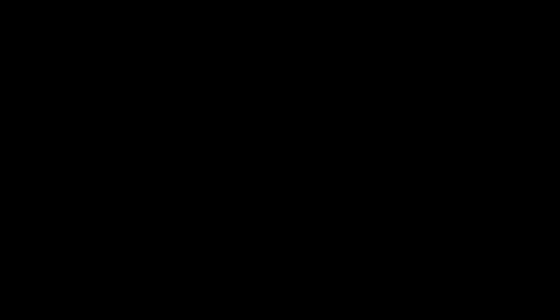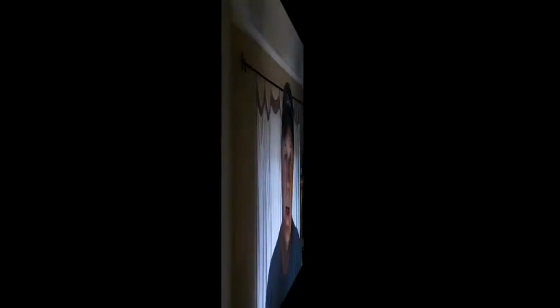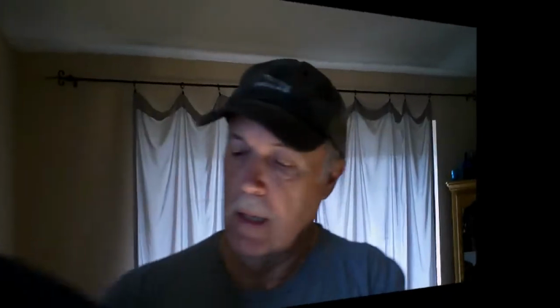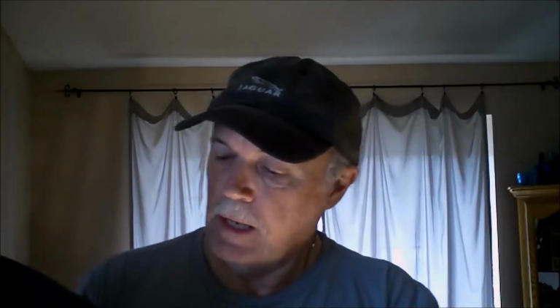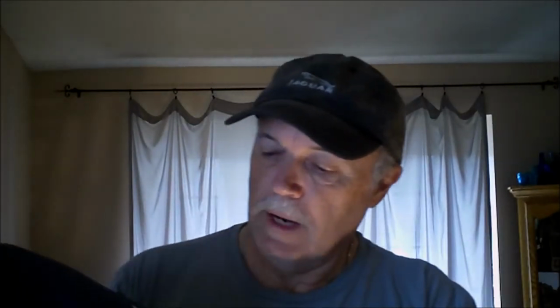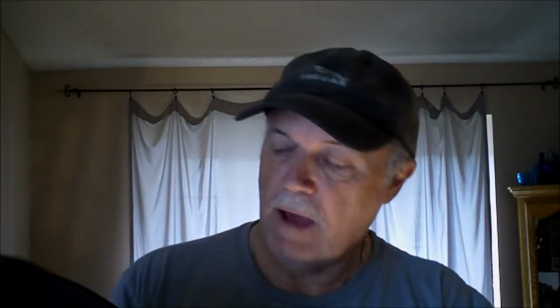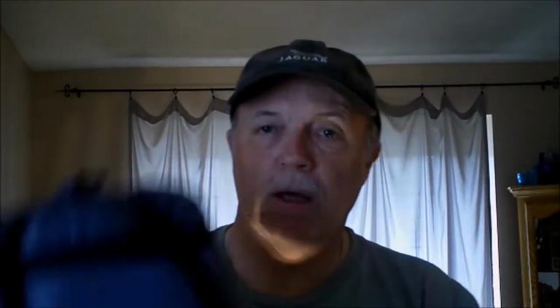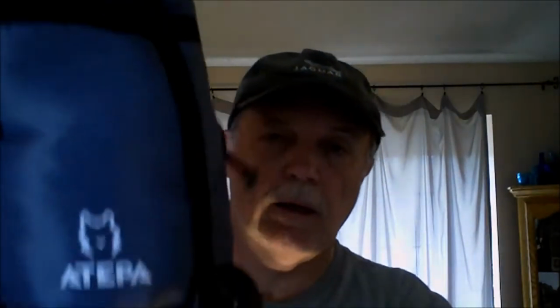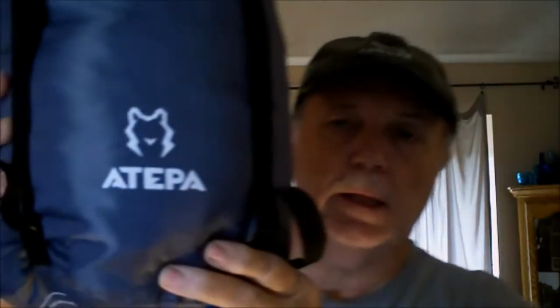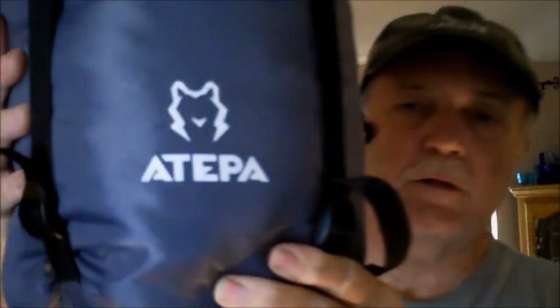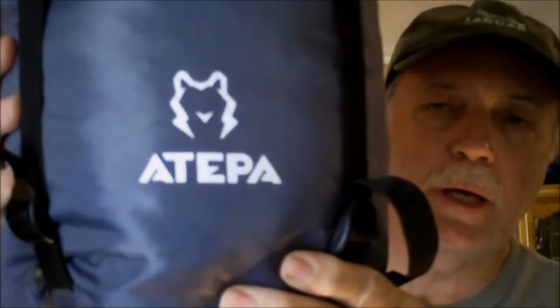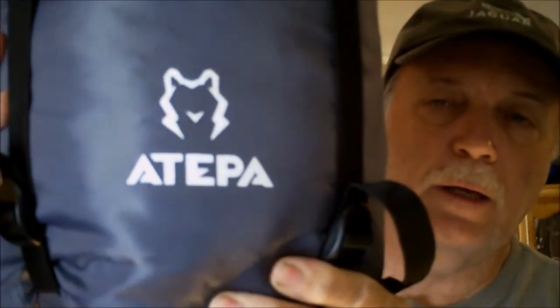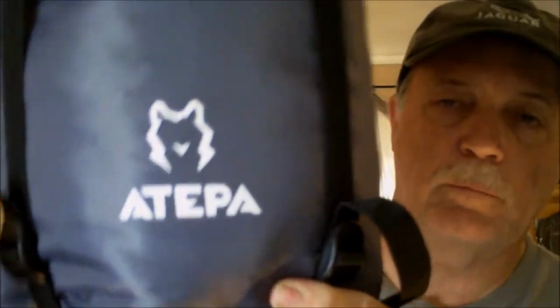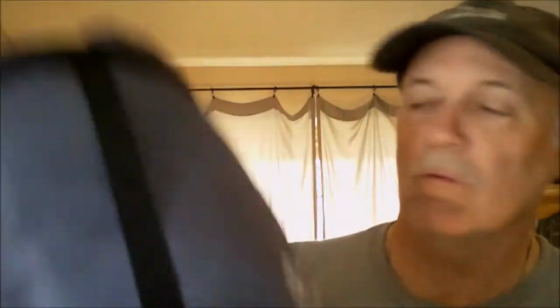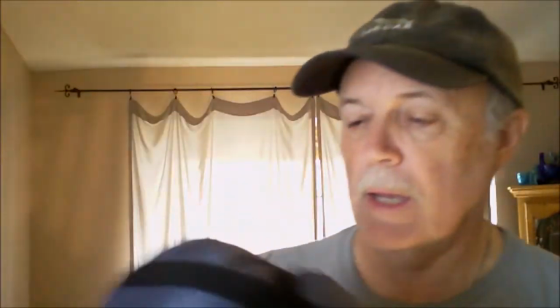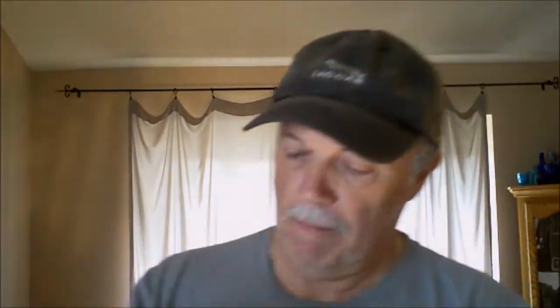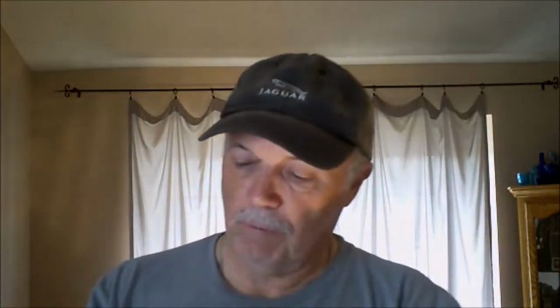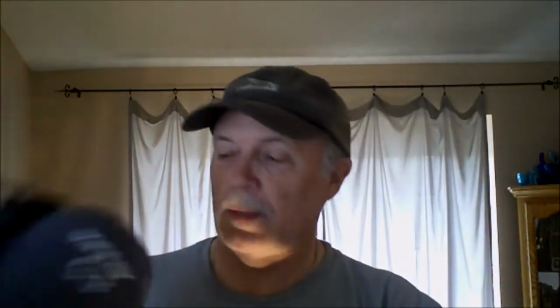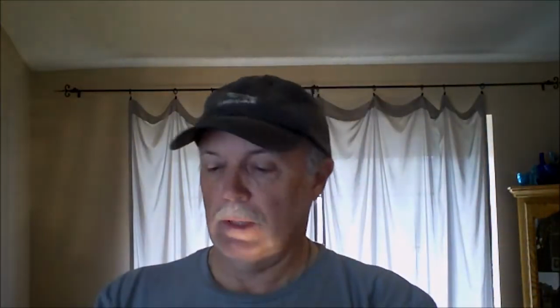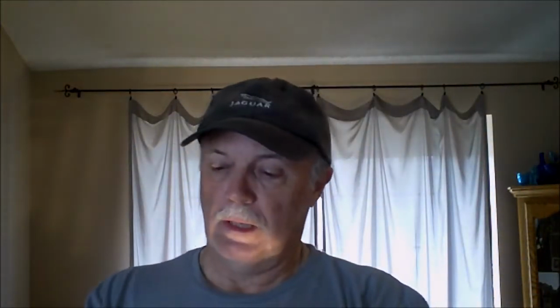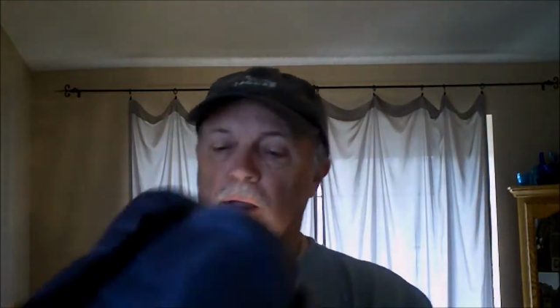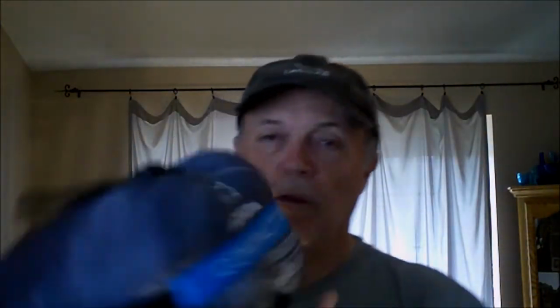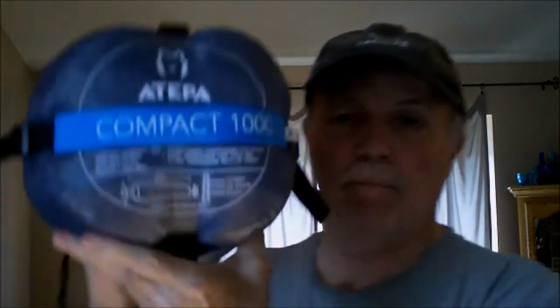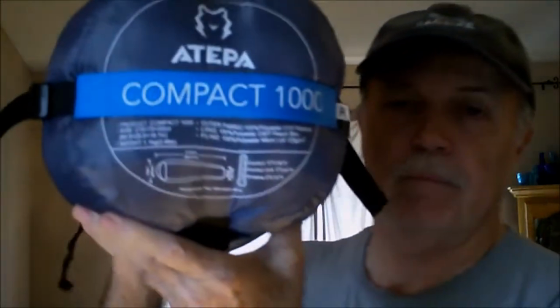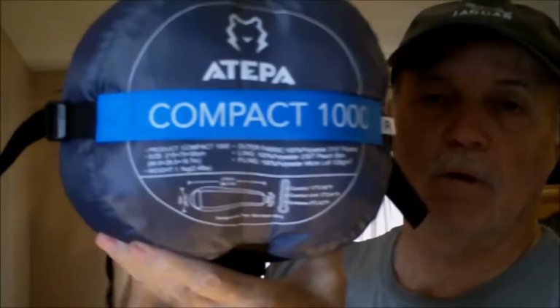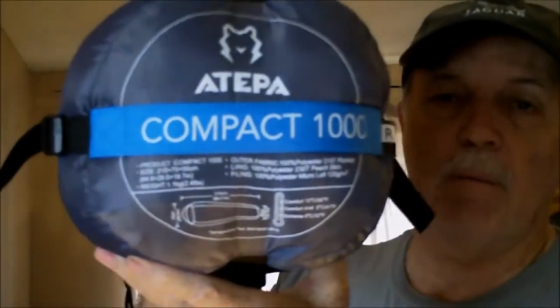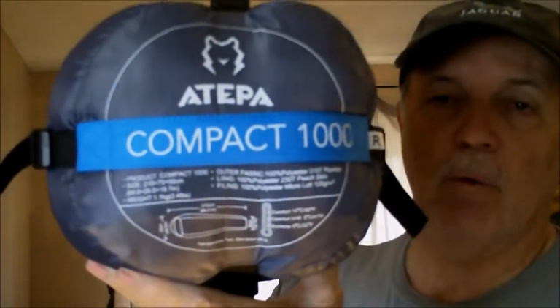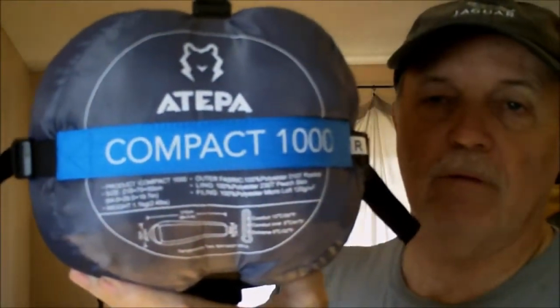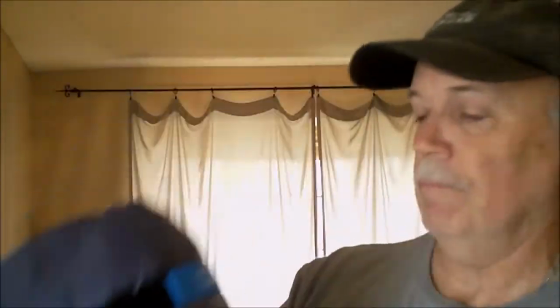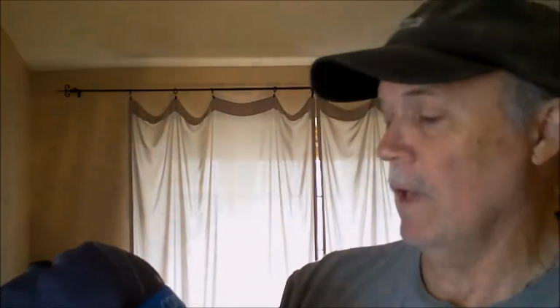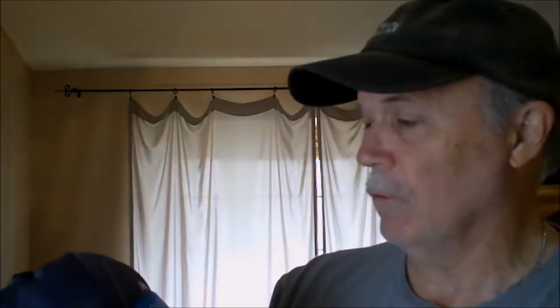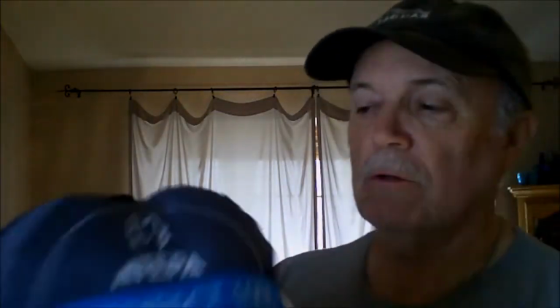Hi everybody. Today we have an Antifa sleeping bag. It's a mummy bag, three season bag. According to the bottom, it's called a Compact 1000 — at least I assume that's what the name is.